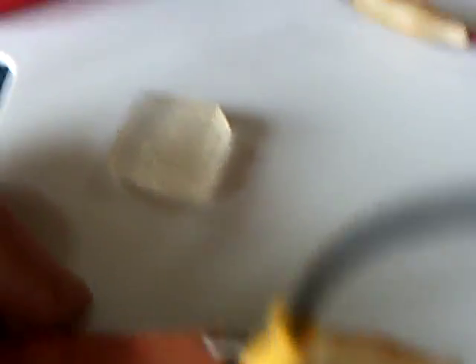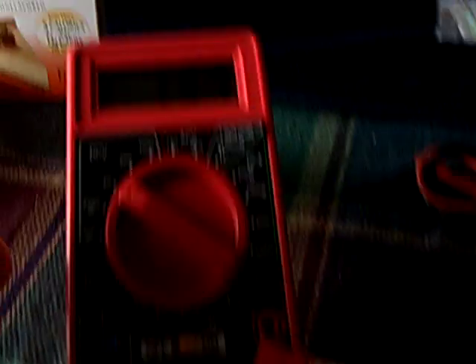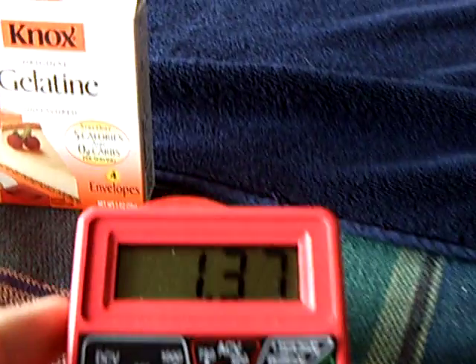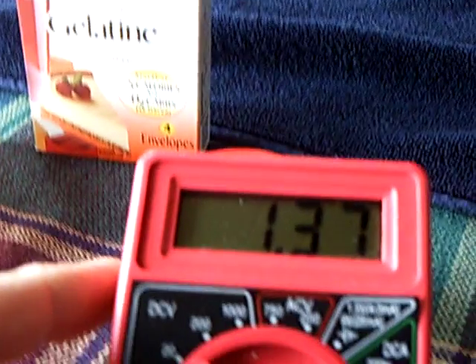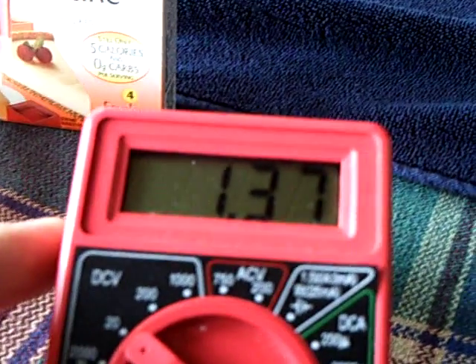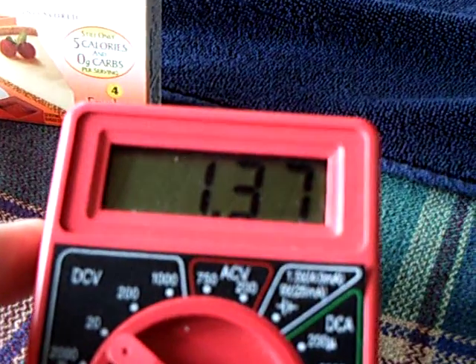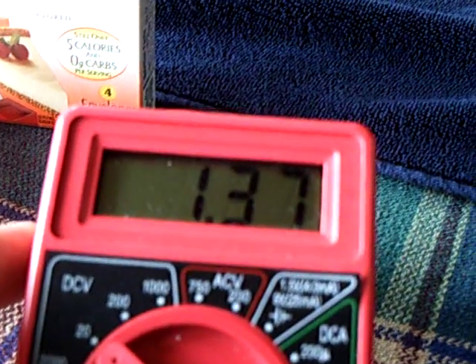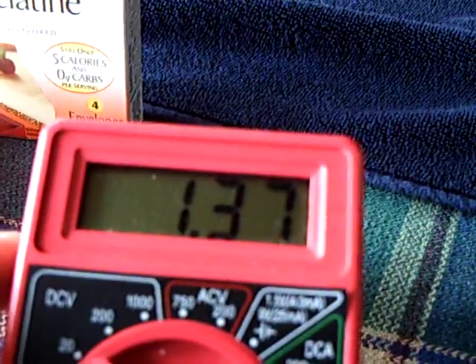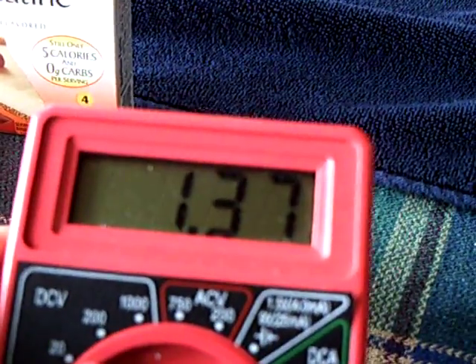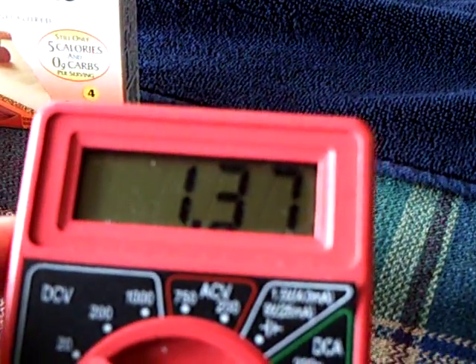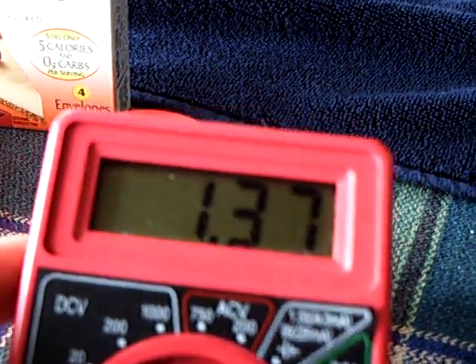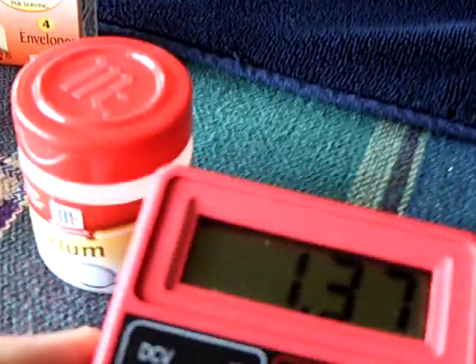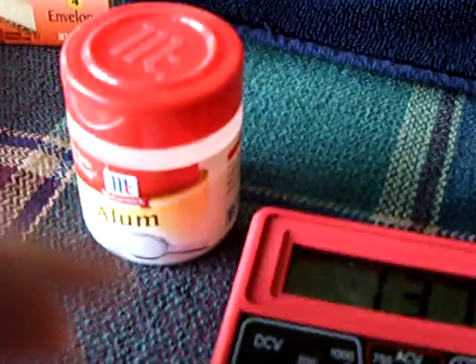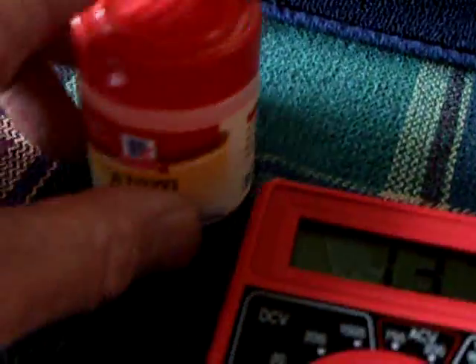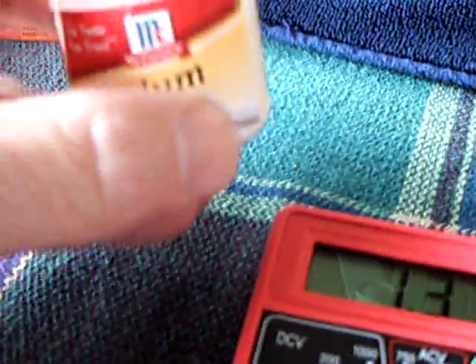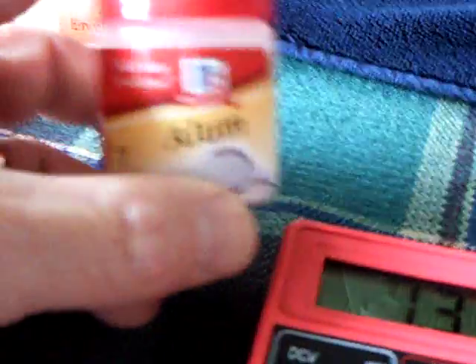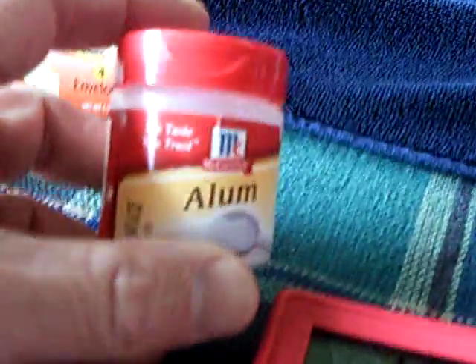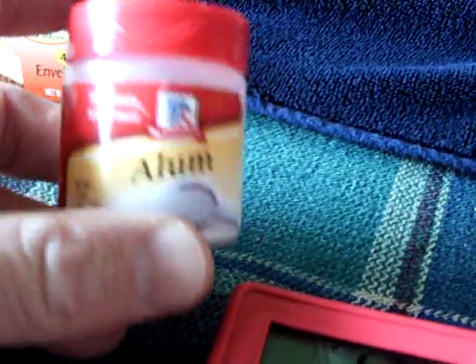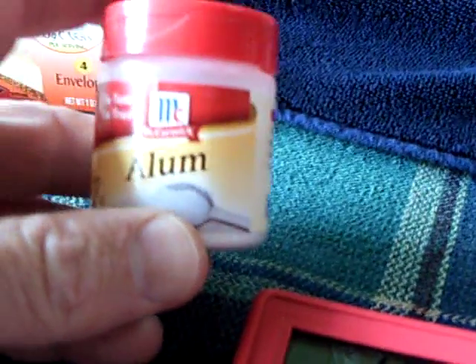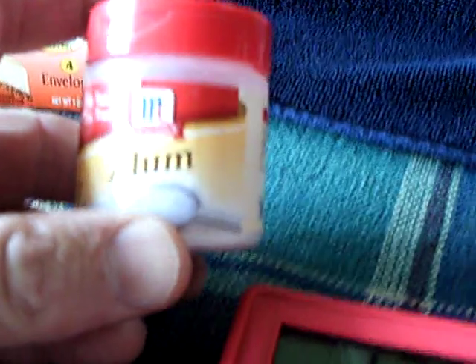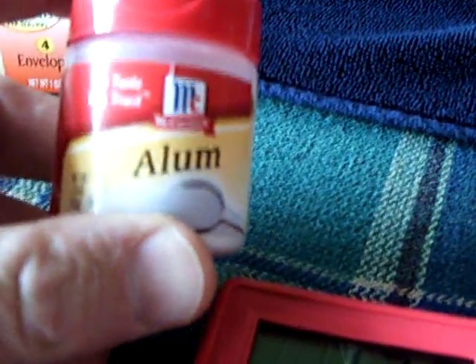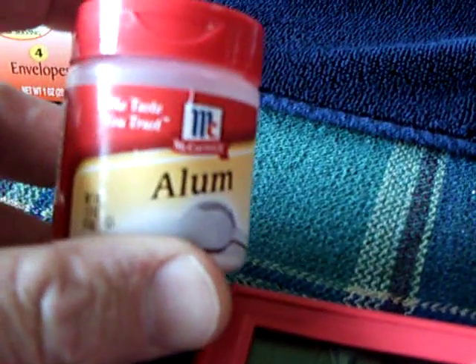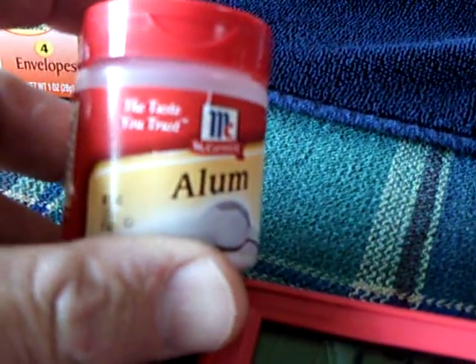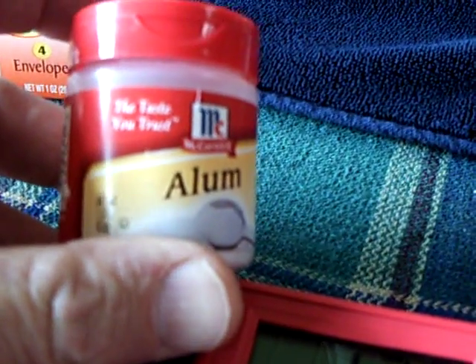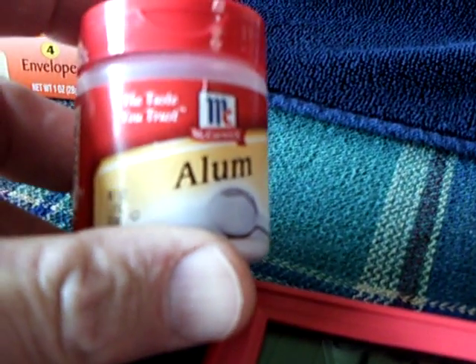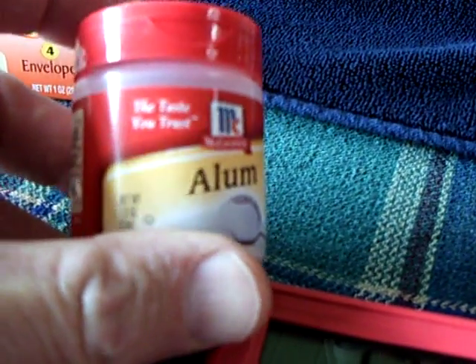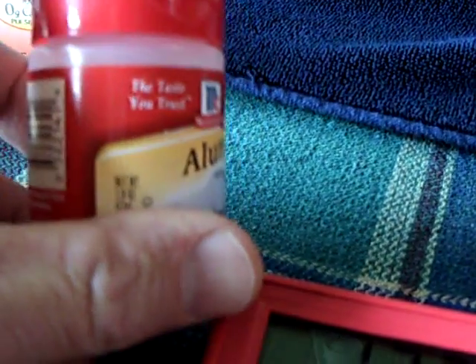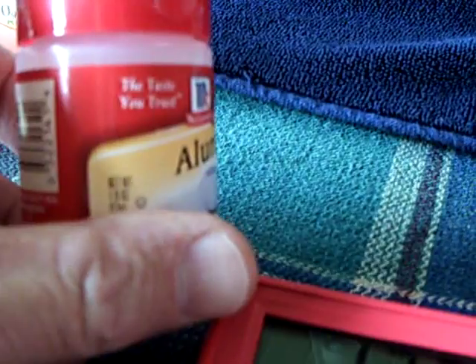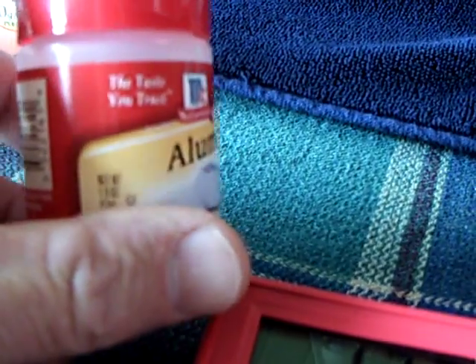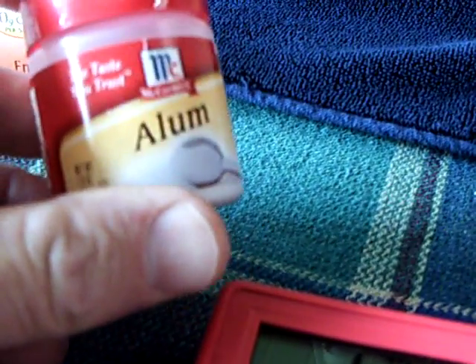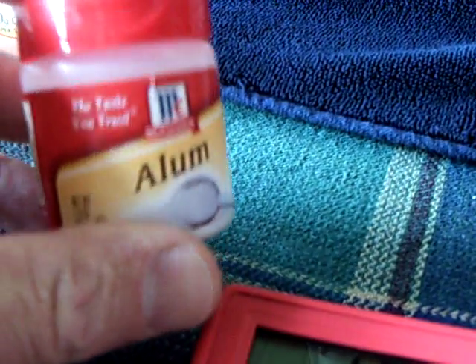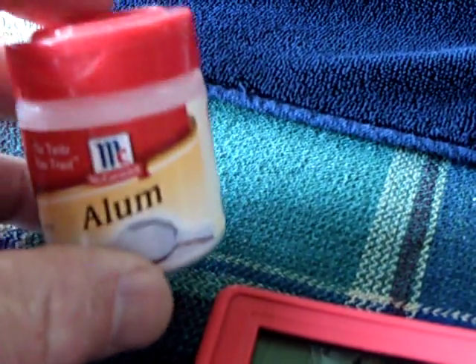It puts out pretty good voltage — enough to run a Joule Thief for a pulse motor. This is the alum — it's McCormick's alum. Most markets sell it; you may have to look around for it, or you can buy it online.